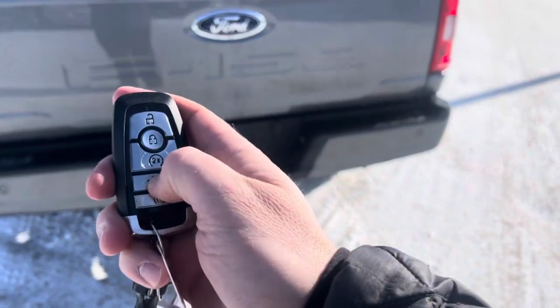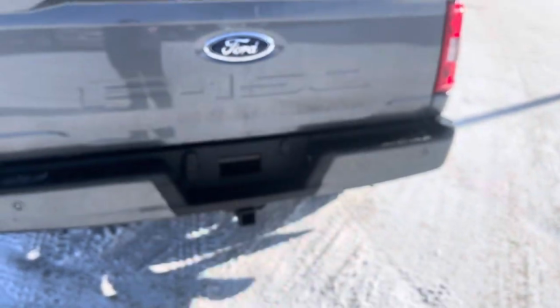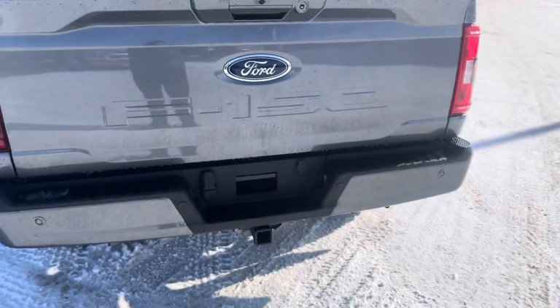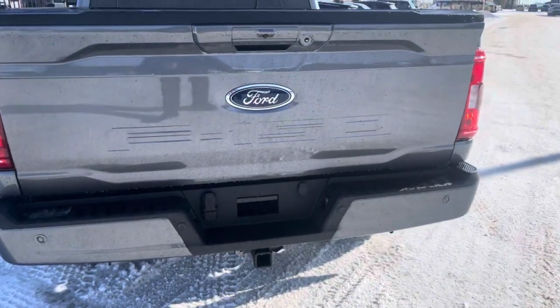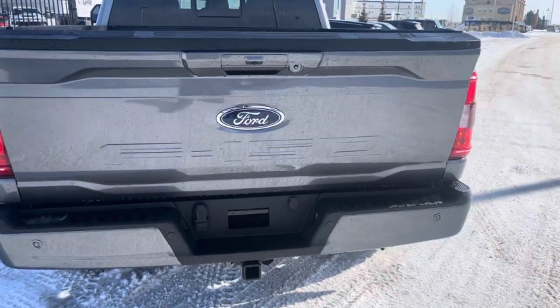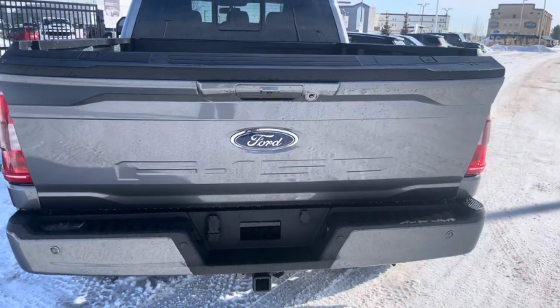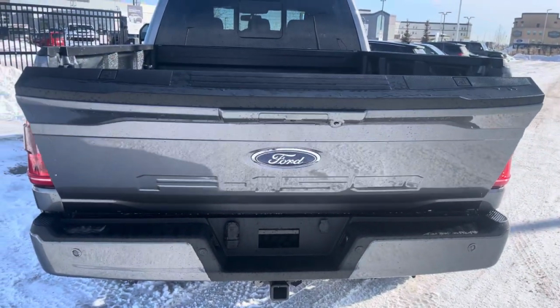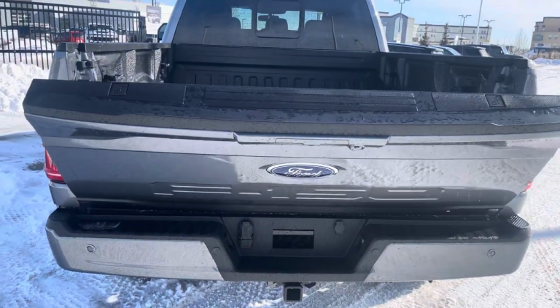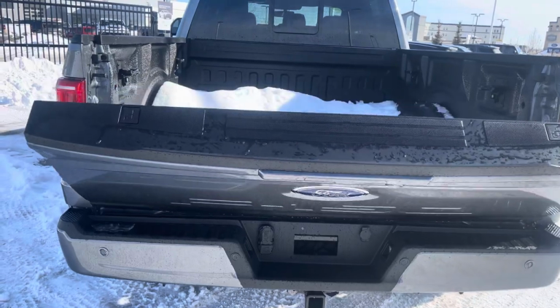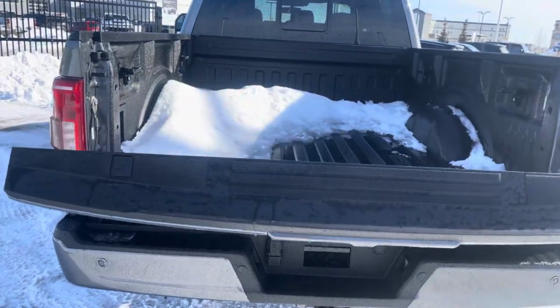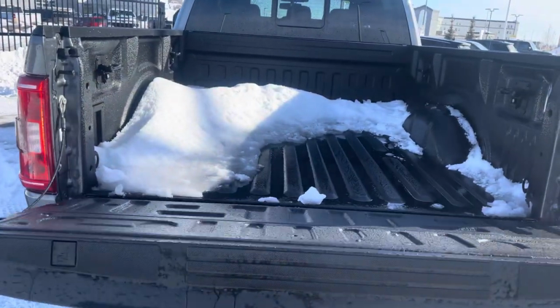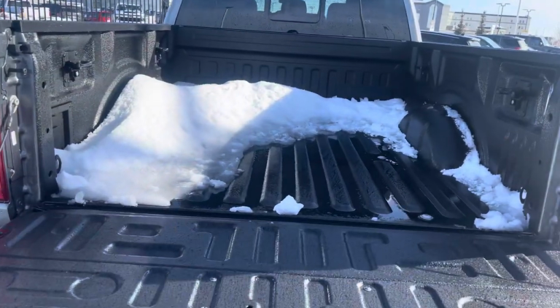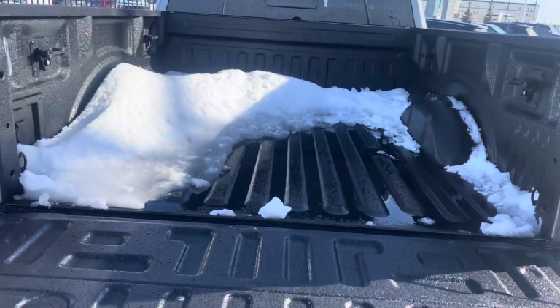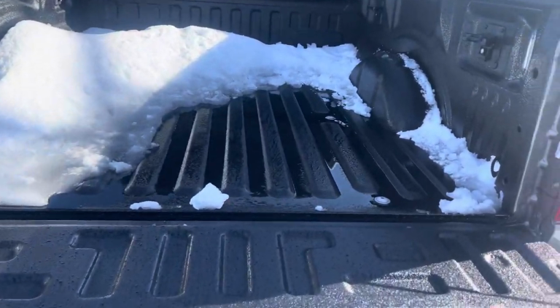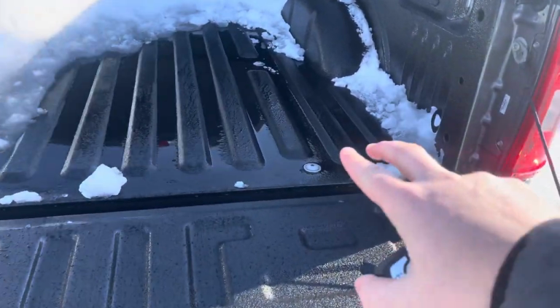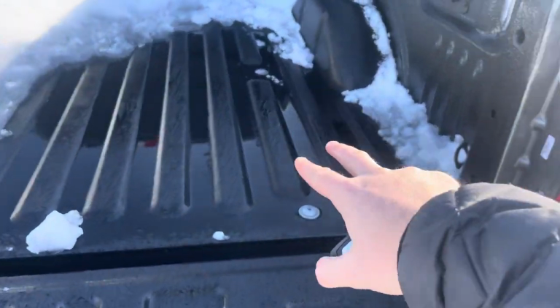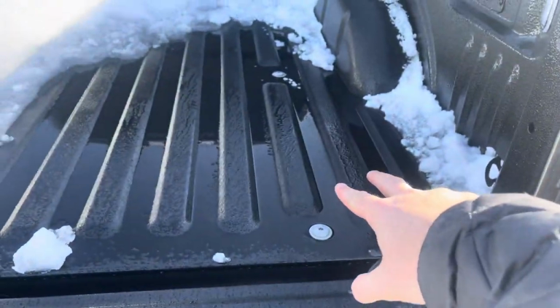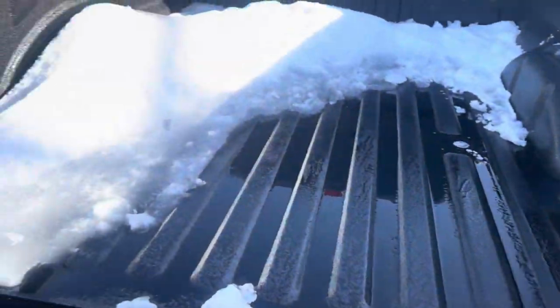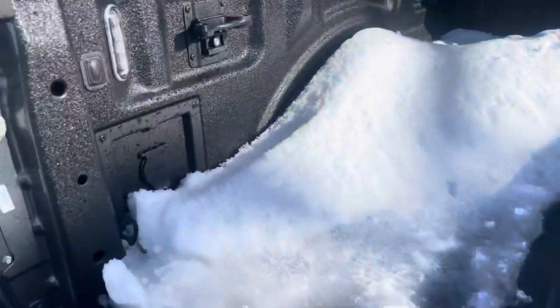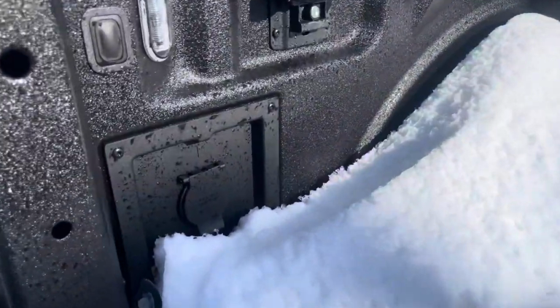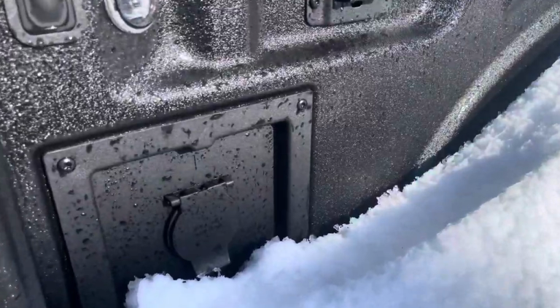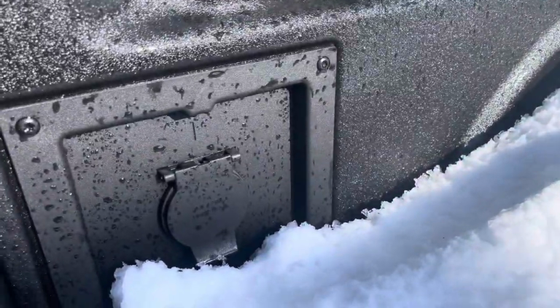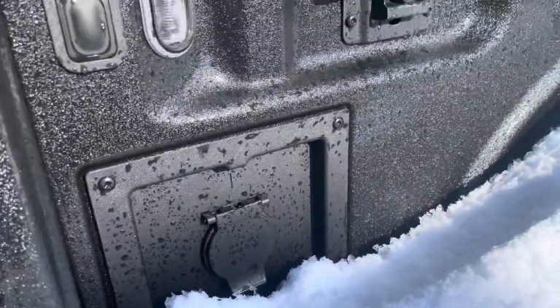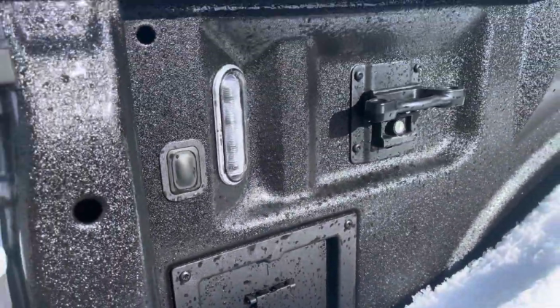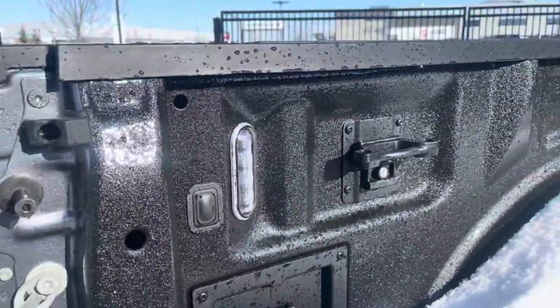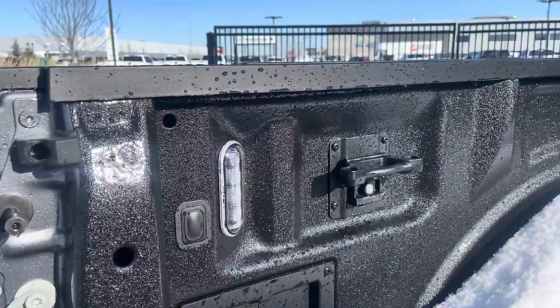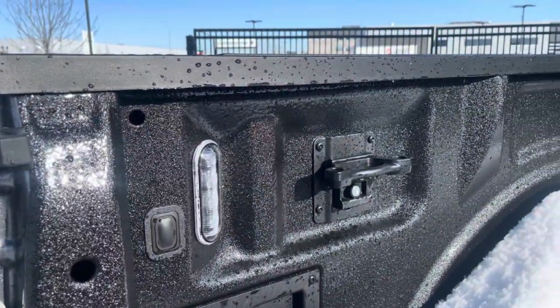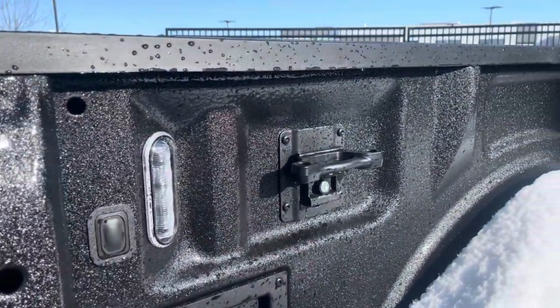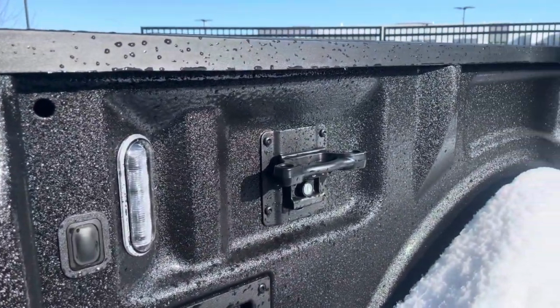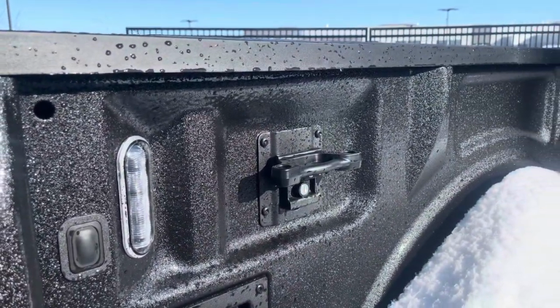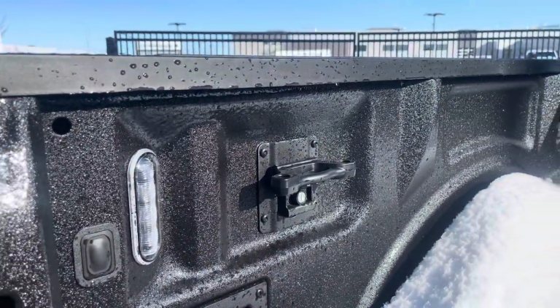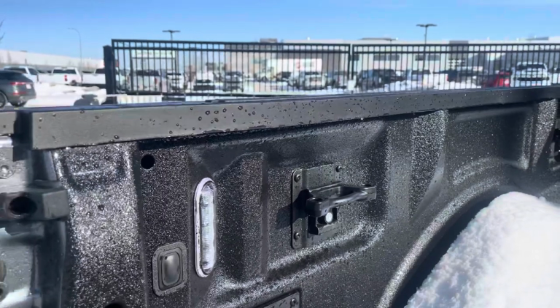Press this button twice and the tailgate comes down for you. There's a little bit of snow in the box, but you can see it does have a spray-in liner and an inverted power supply right there. It also has LED lighting and tie-downs which are removable.